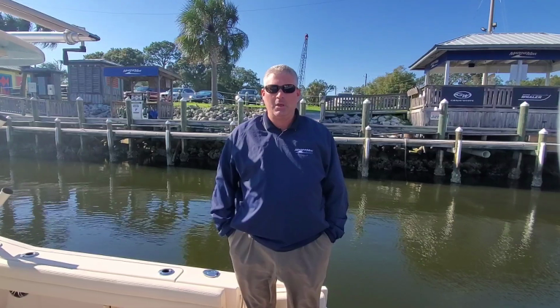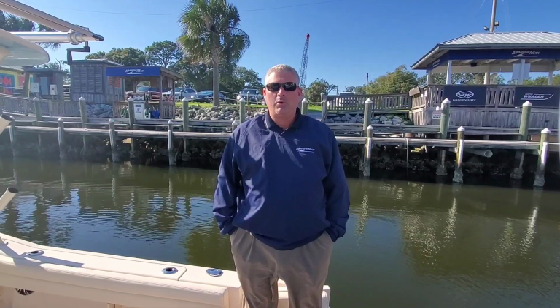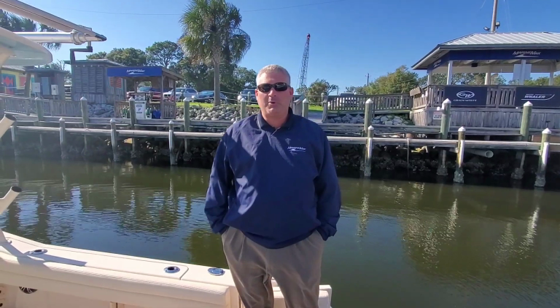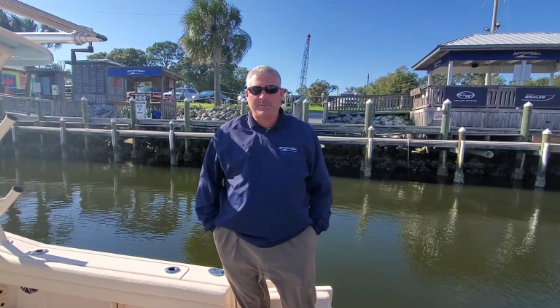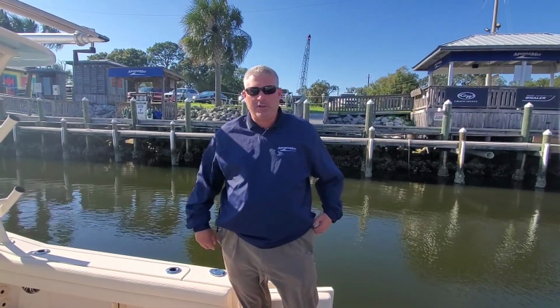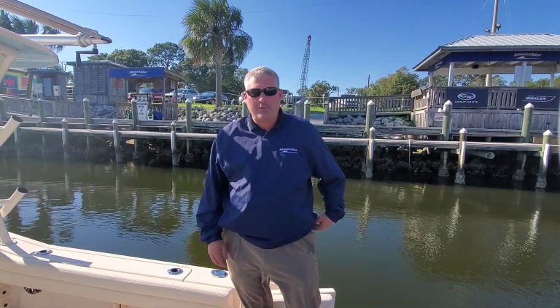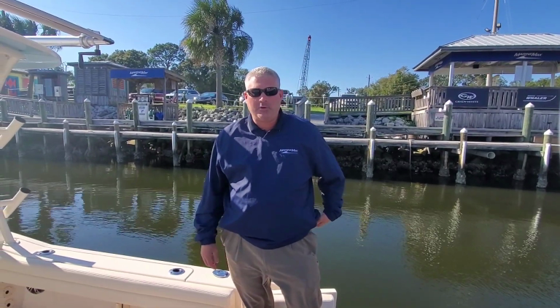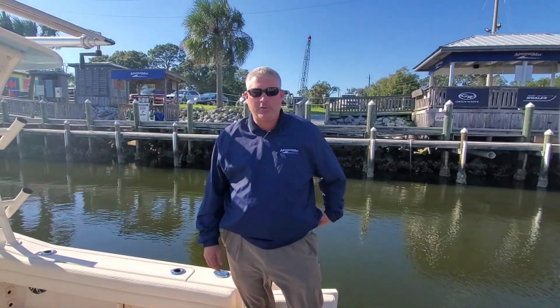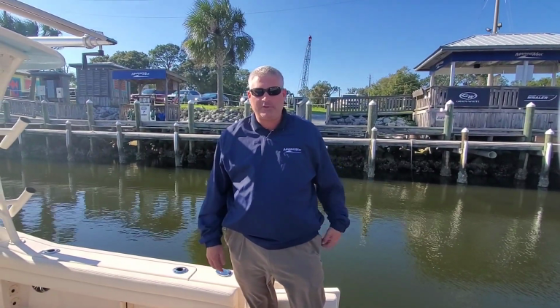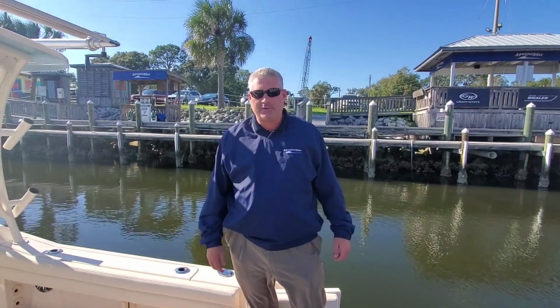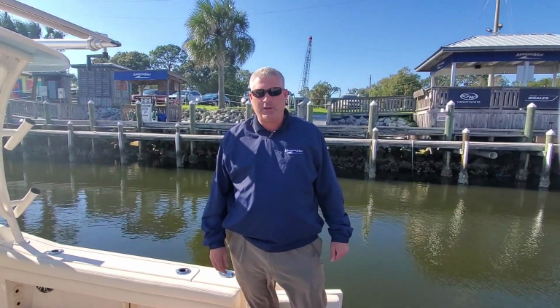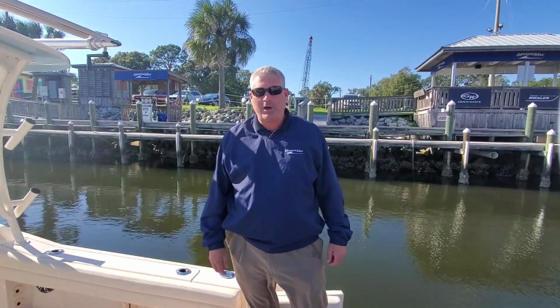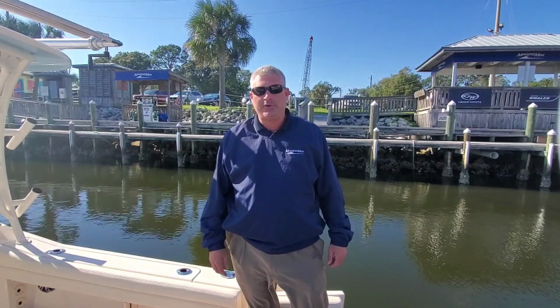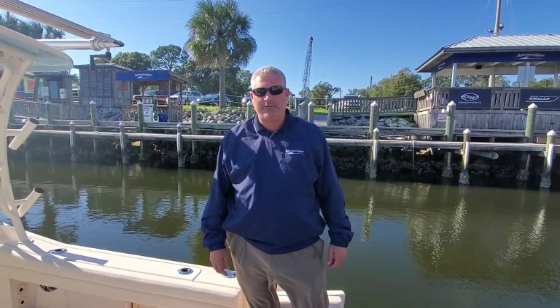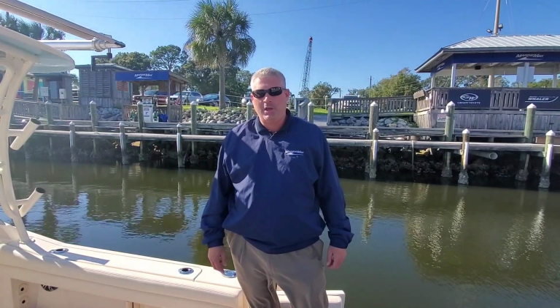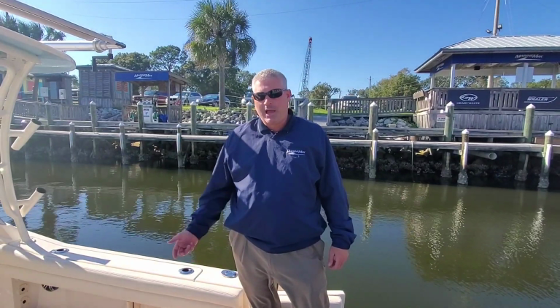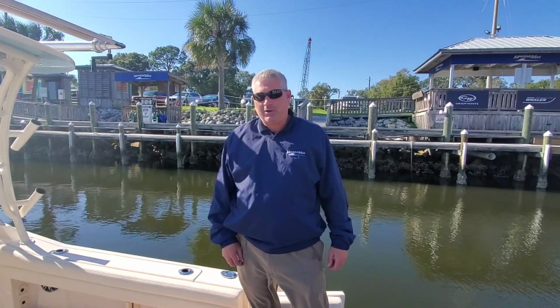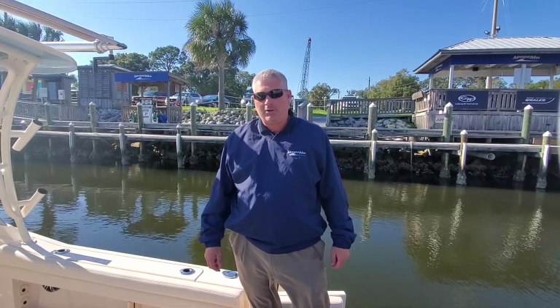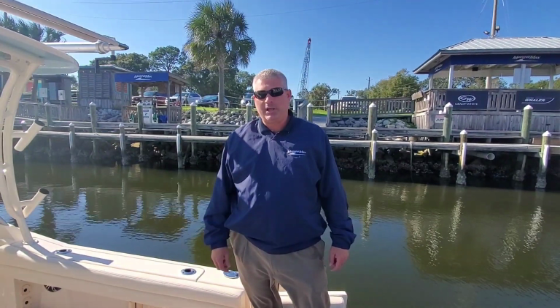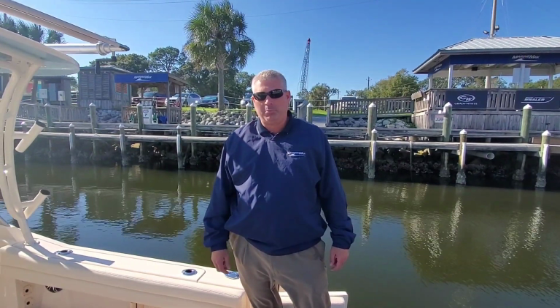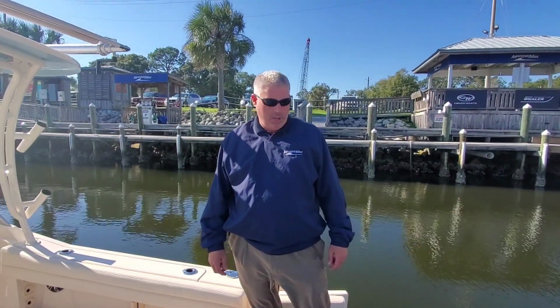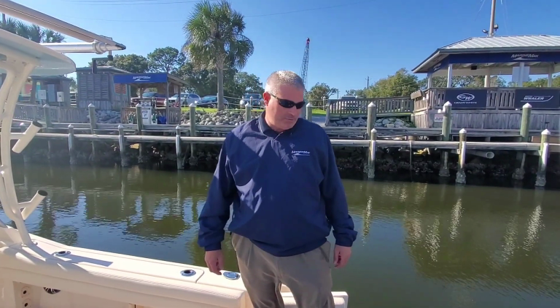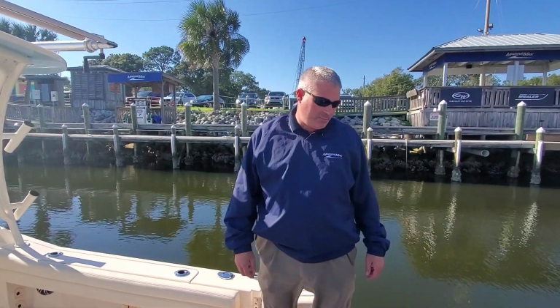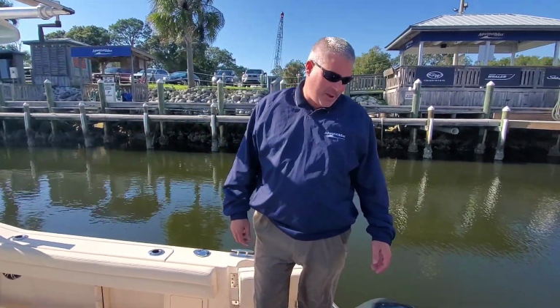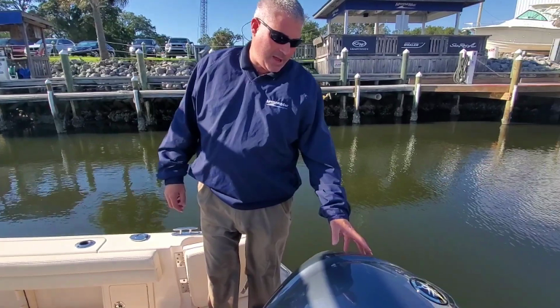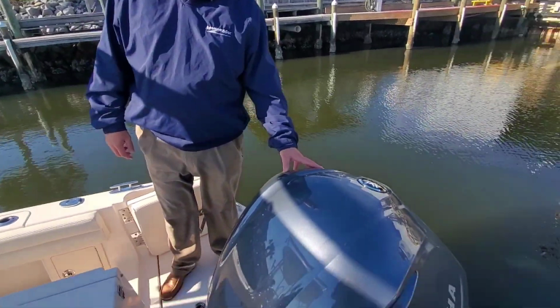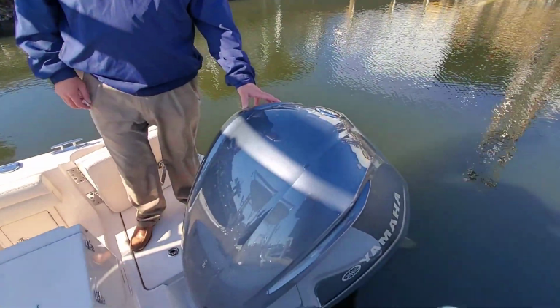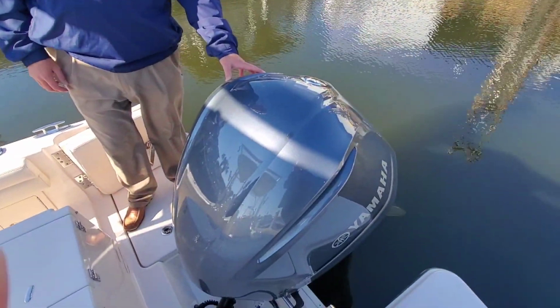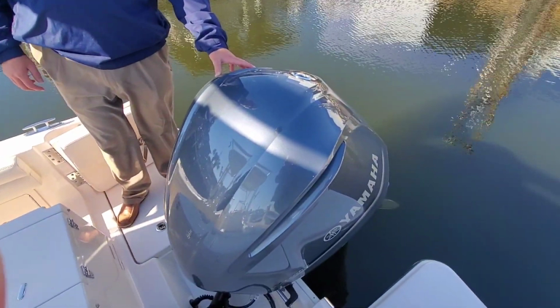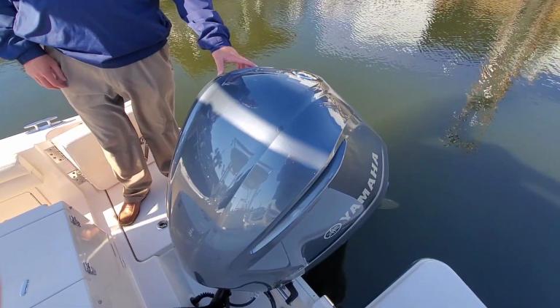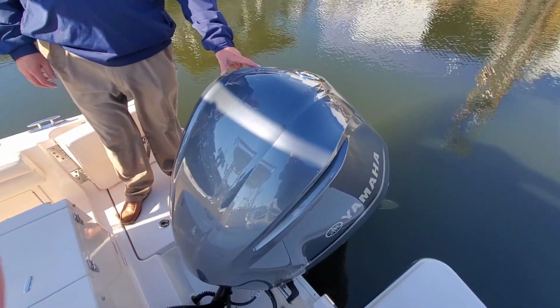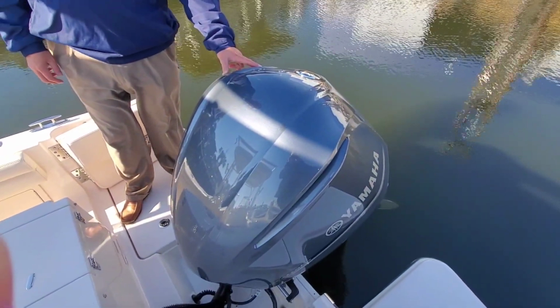Welcome to Marine Max Pensacola. Today we're going to do a walkthrough of this 2020 Grady White 235 Freedom. The outside hull color is celestial blue. This particular boat is powered by Yamaha 300 four-stroke digital throttle and shift.